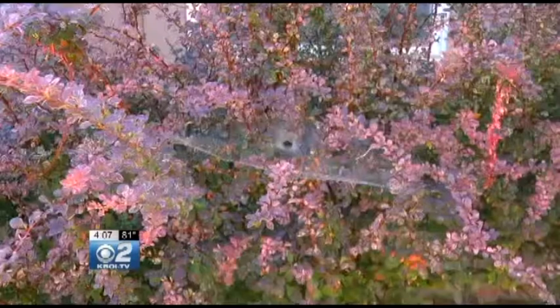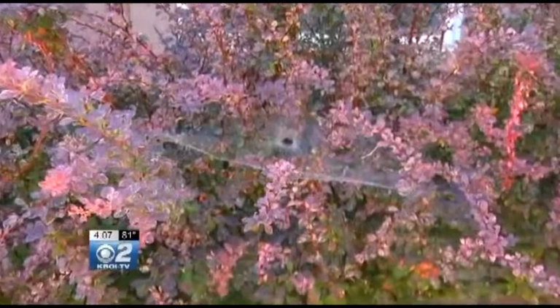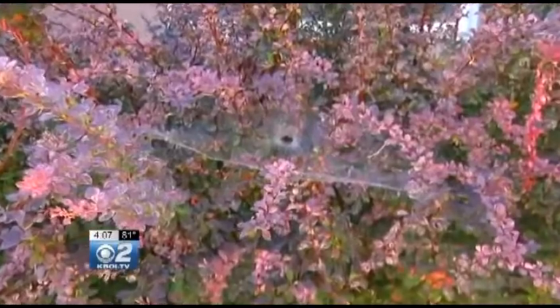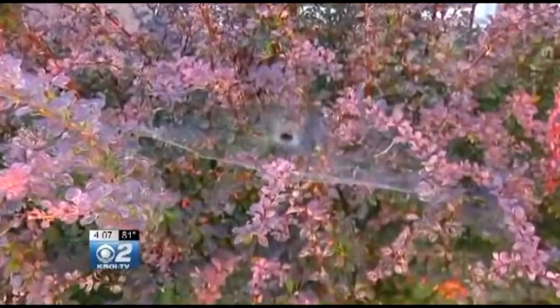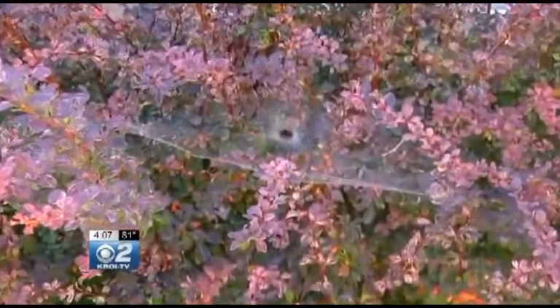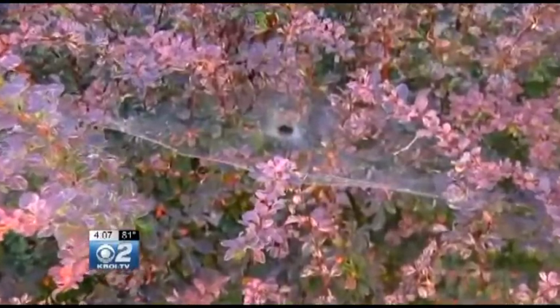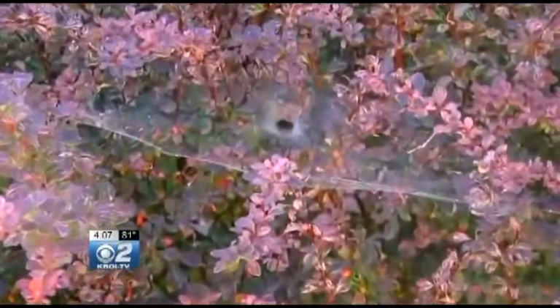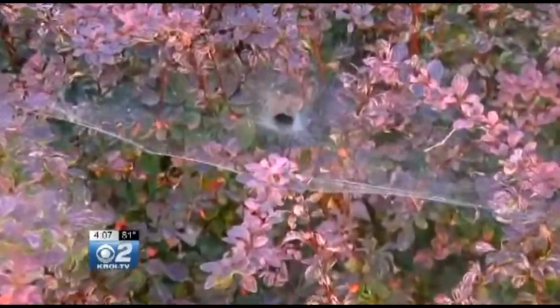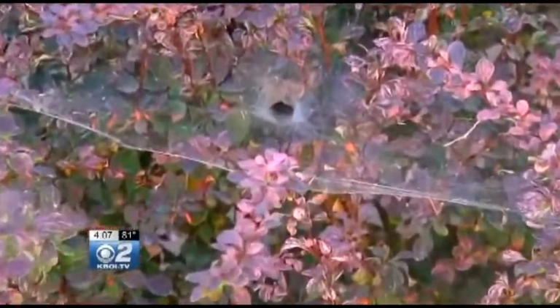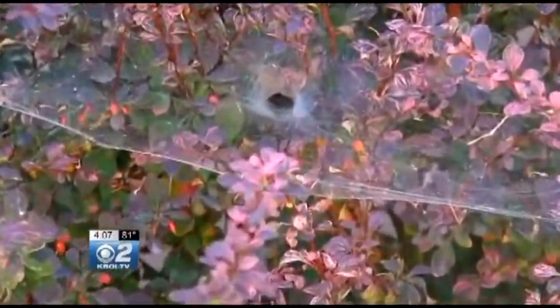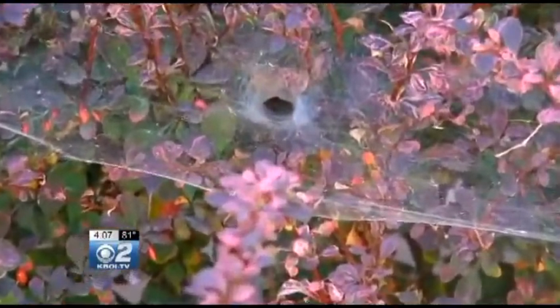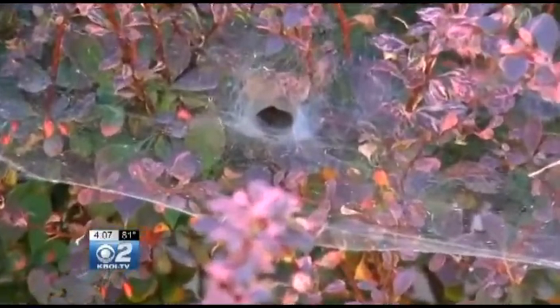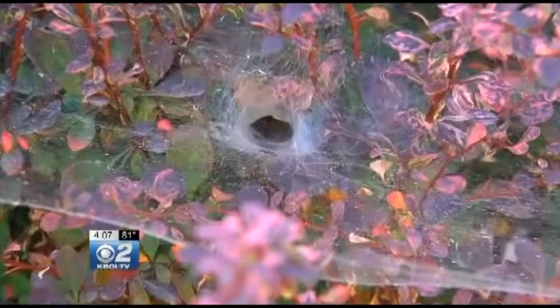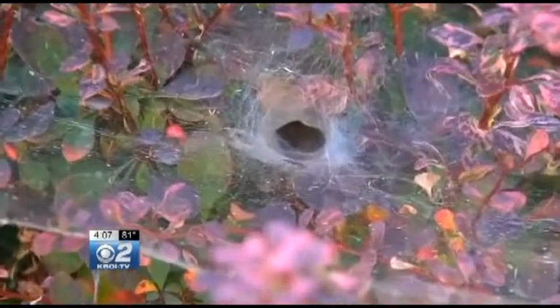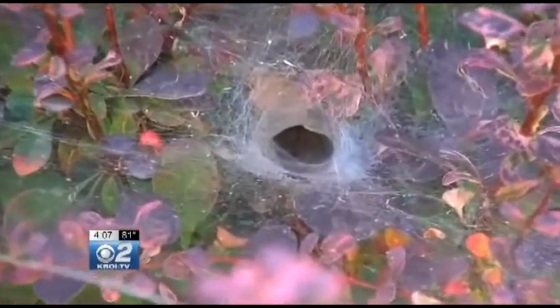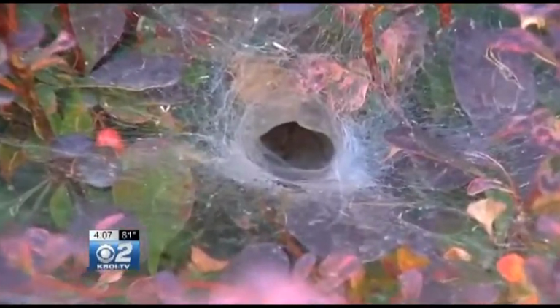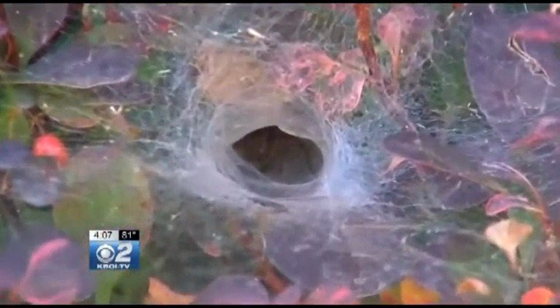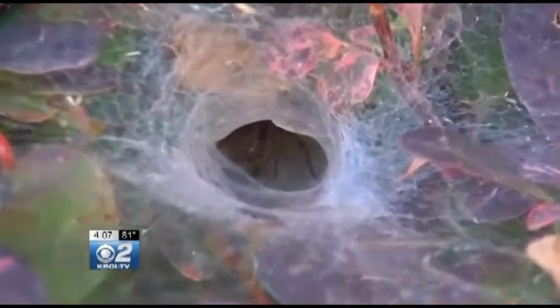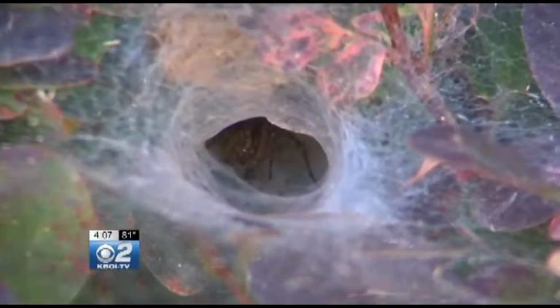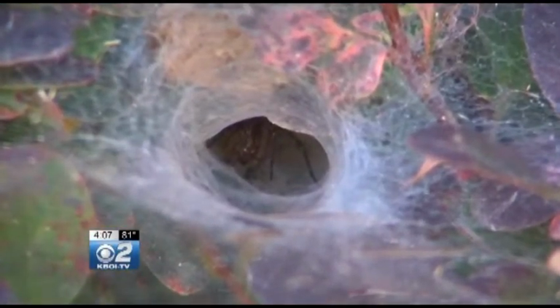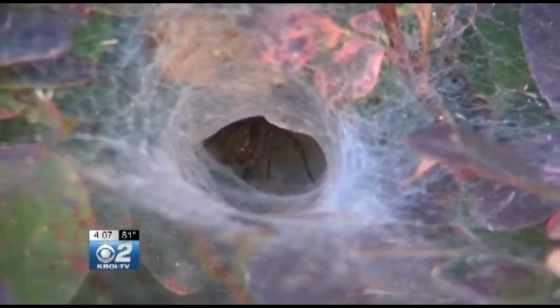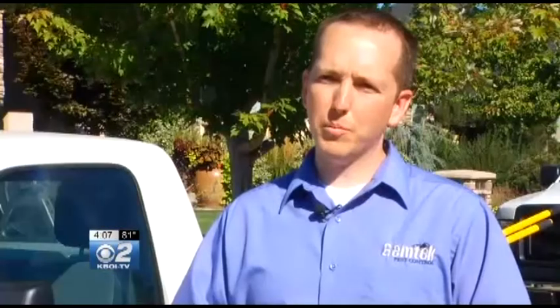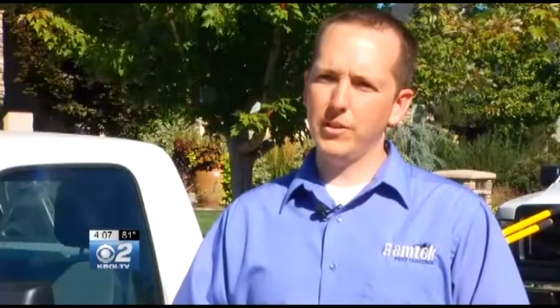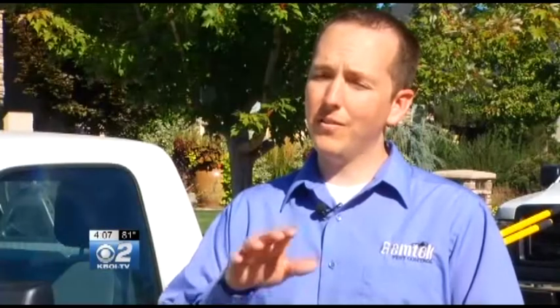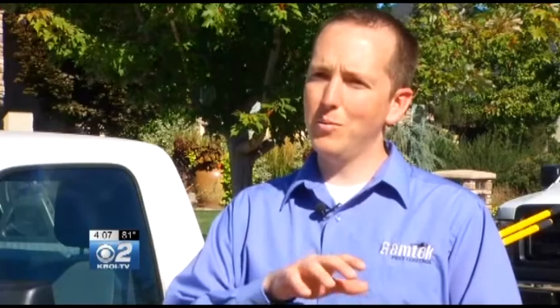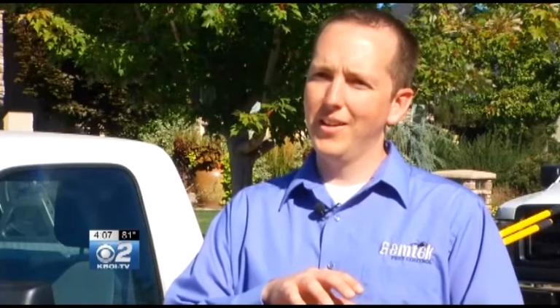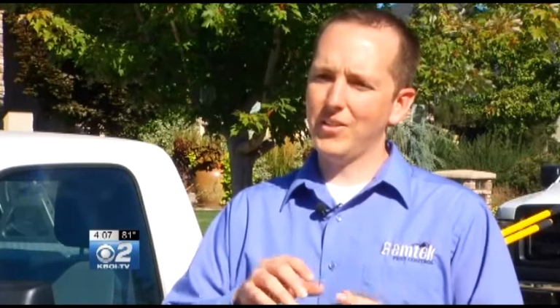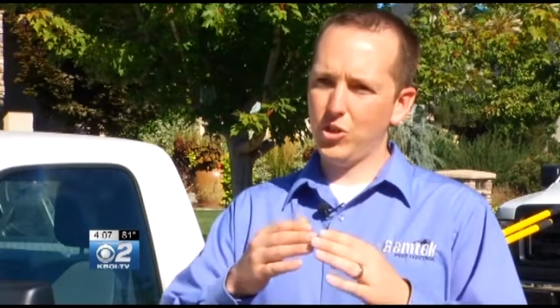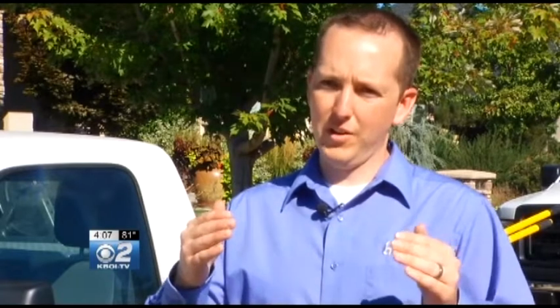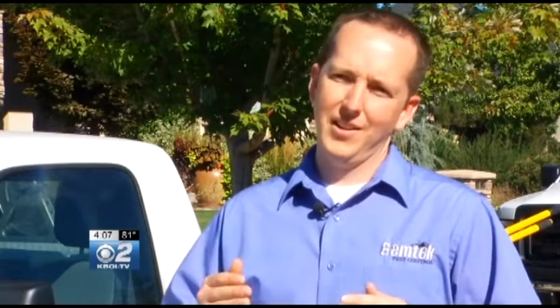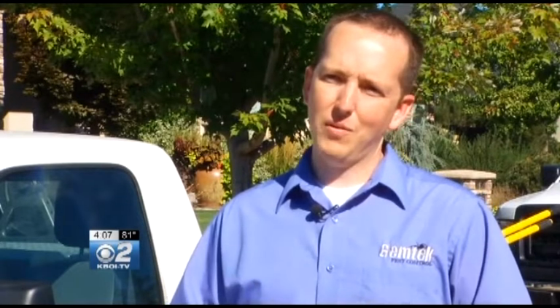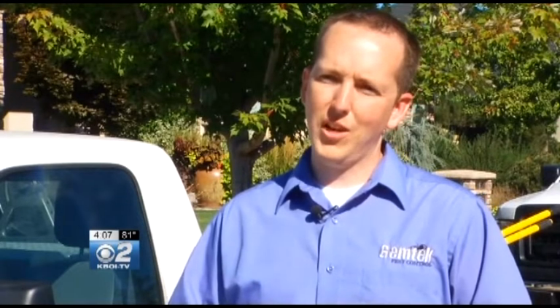The other spider that's a big concern is the hobo spider. Ellsworth says he finds it normally in lawns — it builds a funnel web, so it's distinctive. The way you can tell it's a hobo spider is on the back of its abdomen: it has a chevron shape.